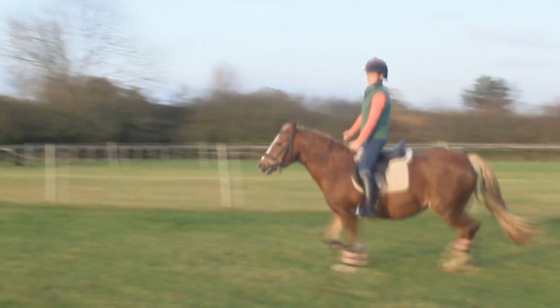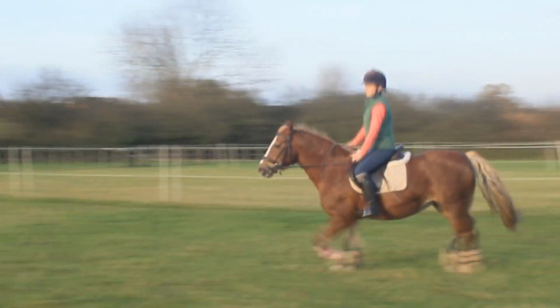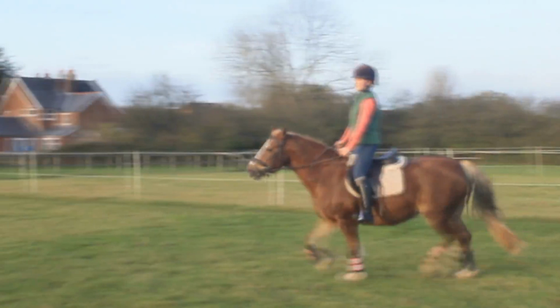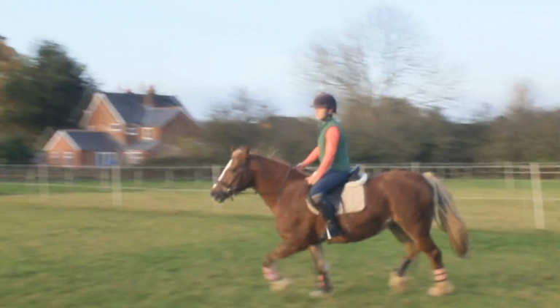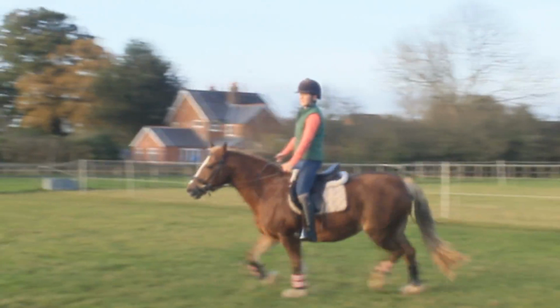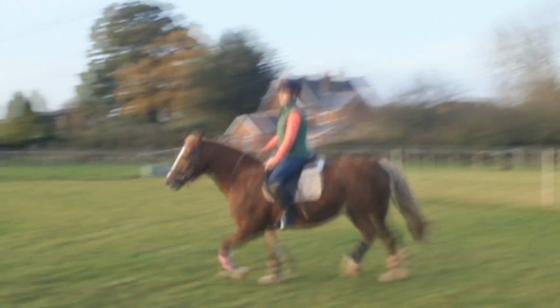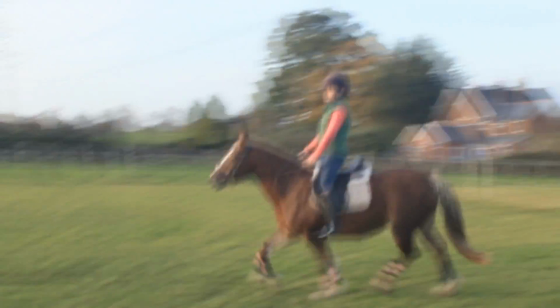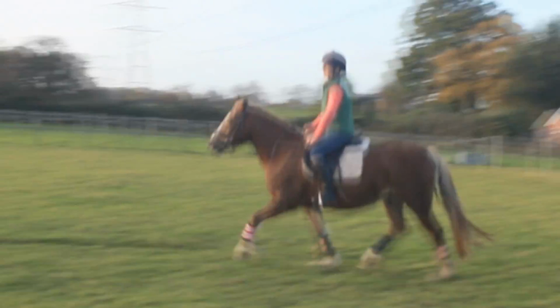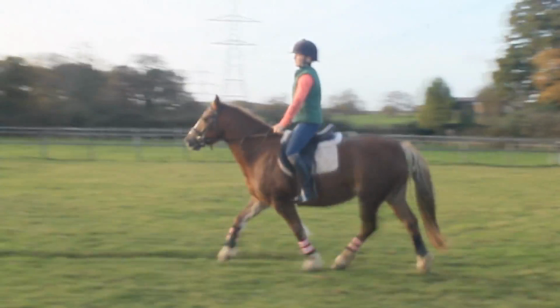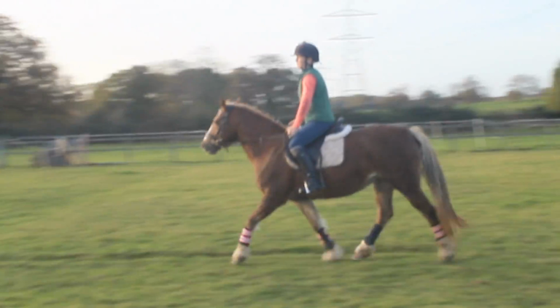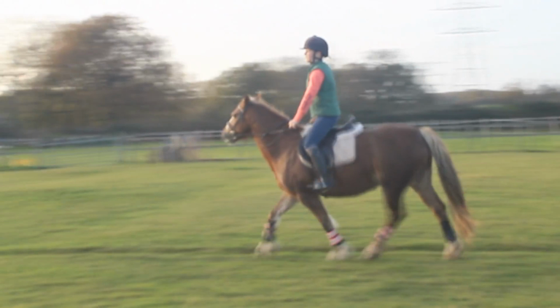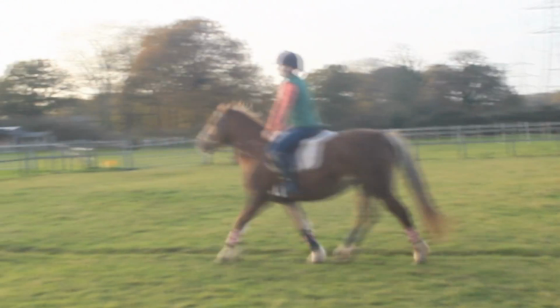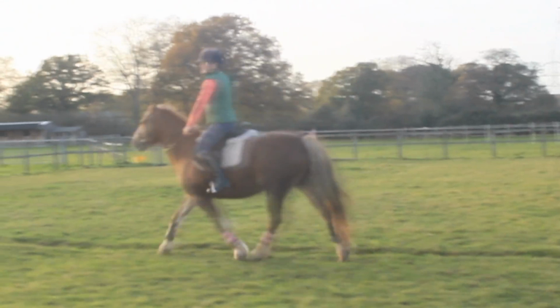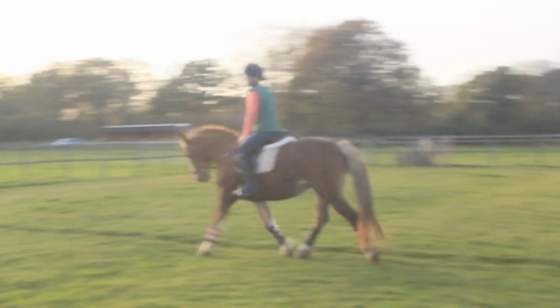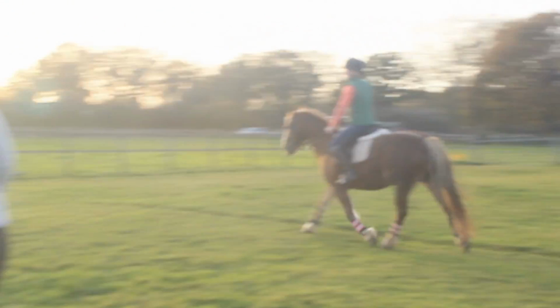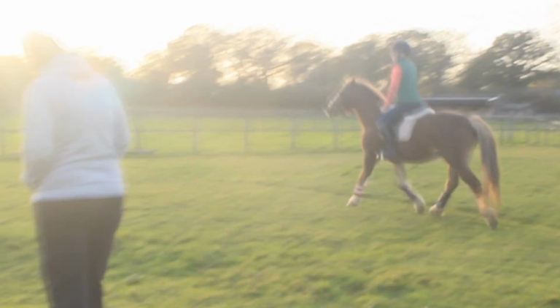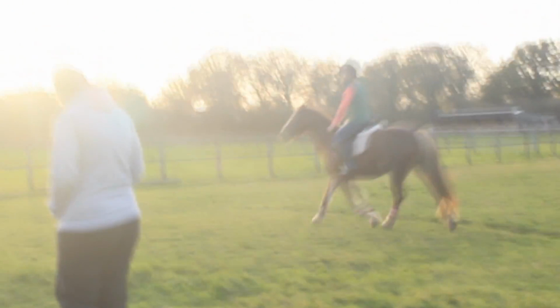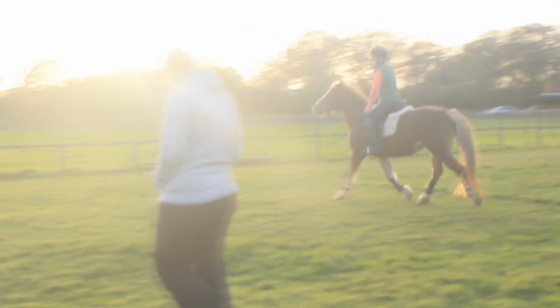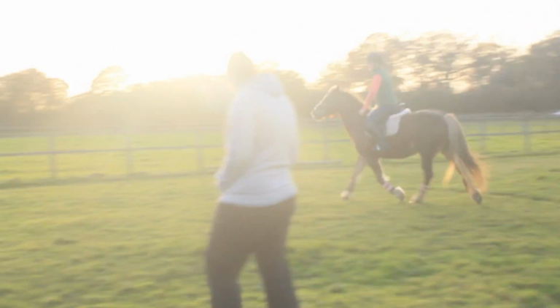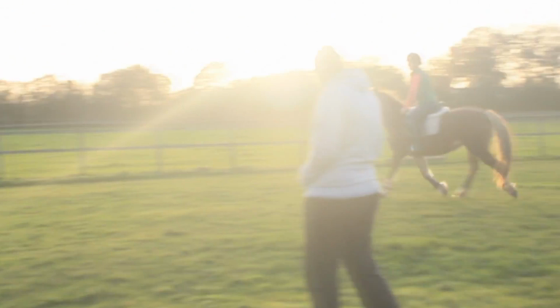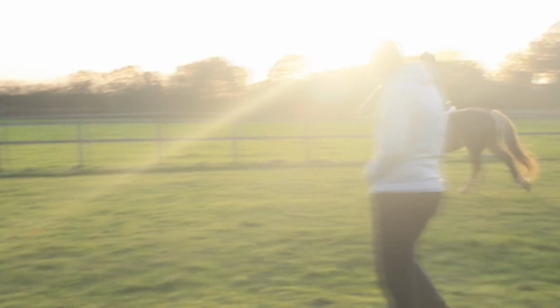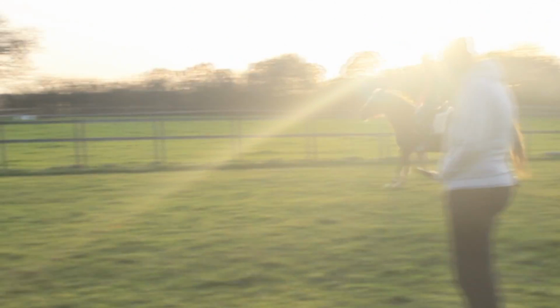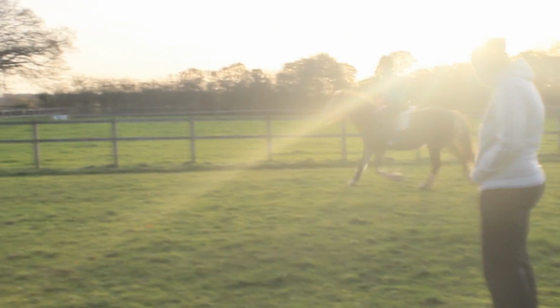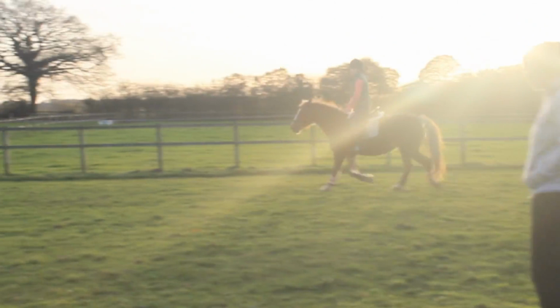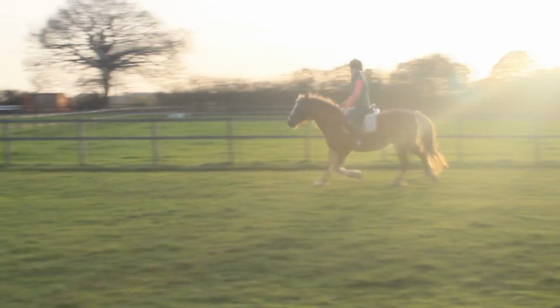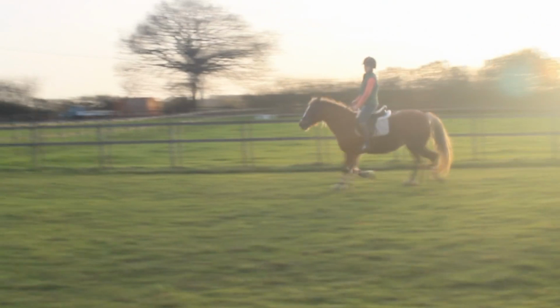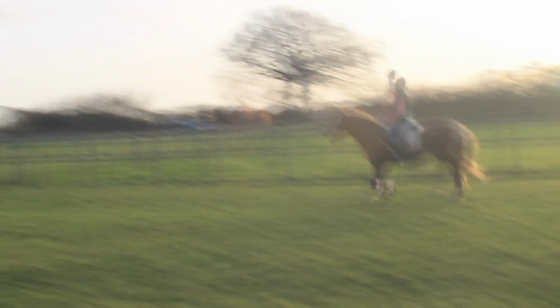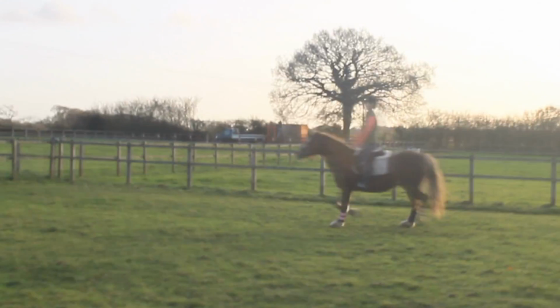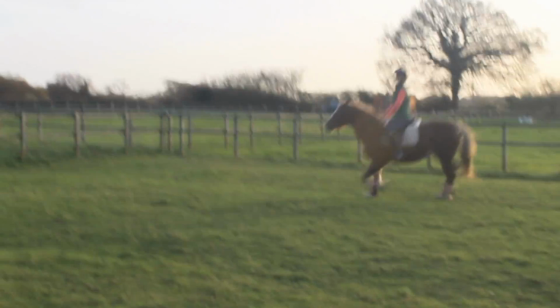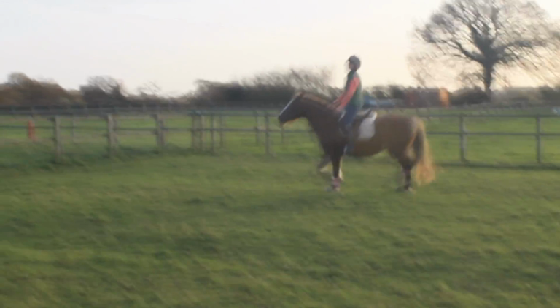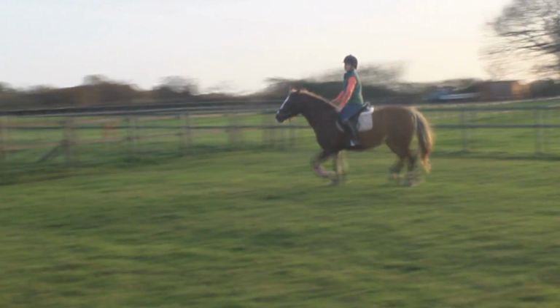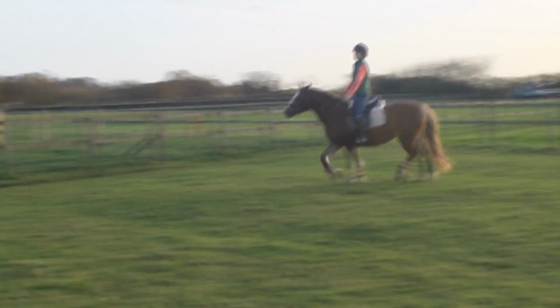Go on. Little bit of reins. Little bit. Now let's just say, good girl. Well done. One leg there. That's it. Little bit of reins.